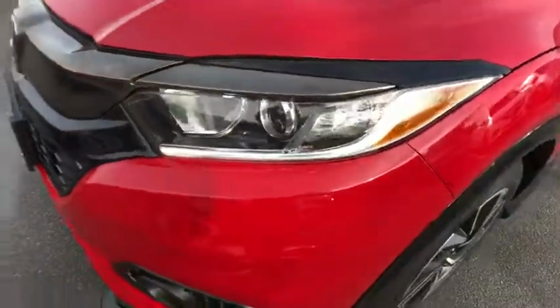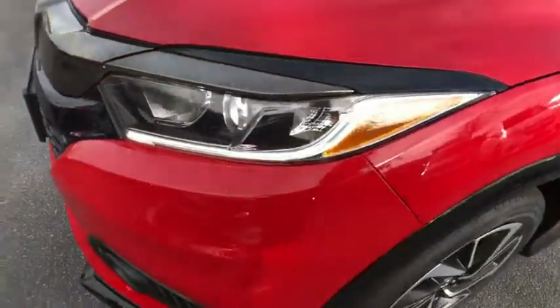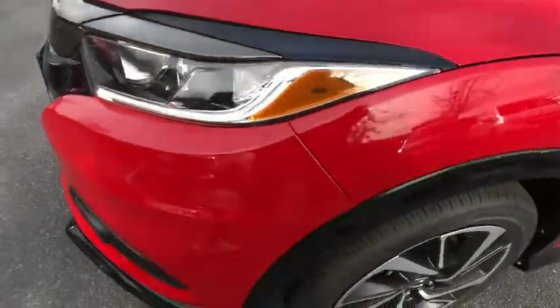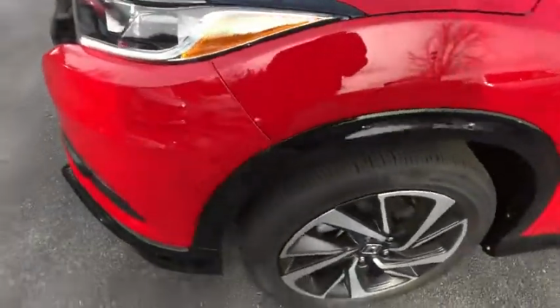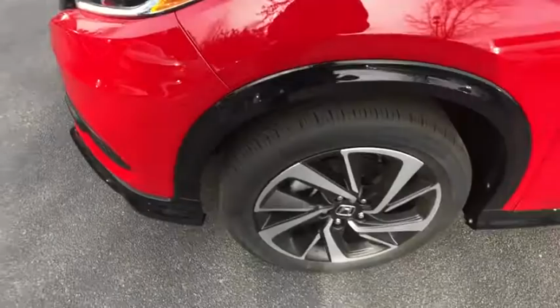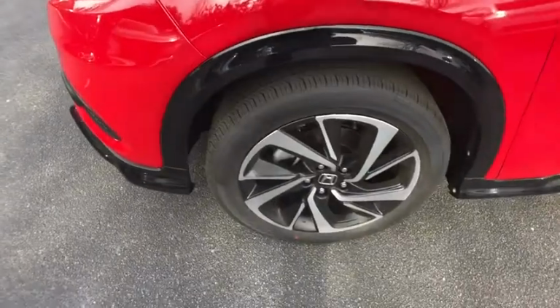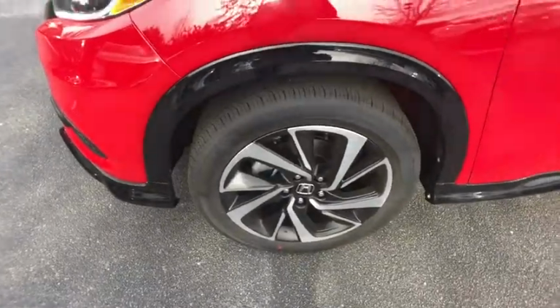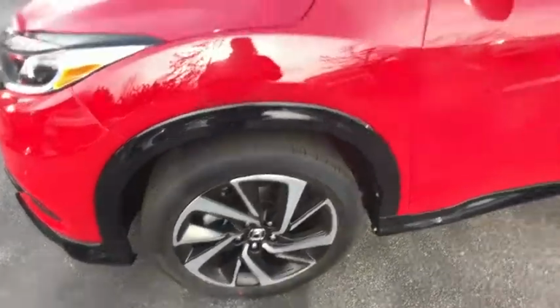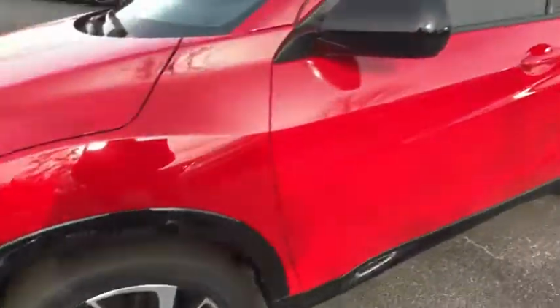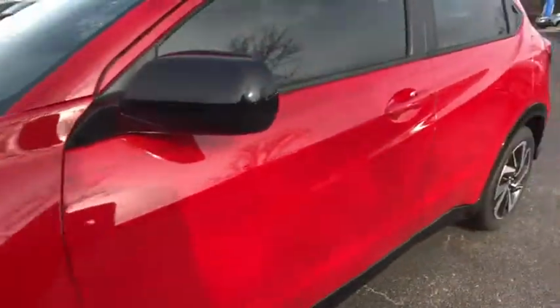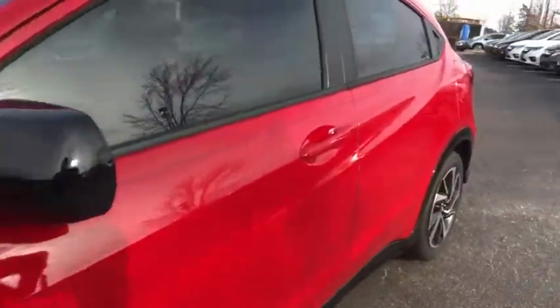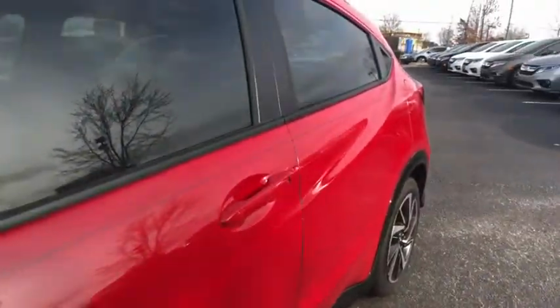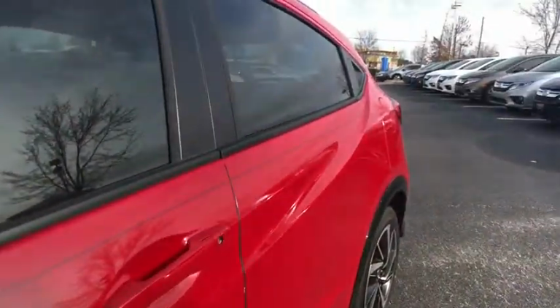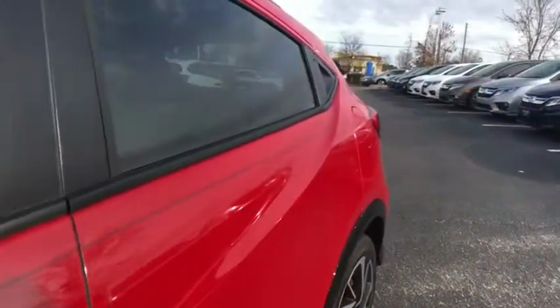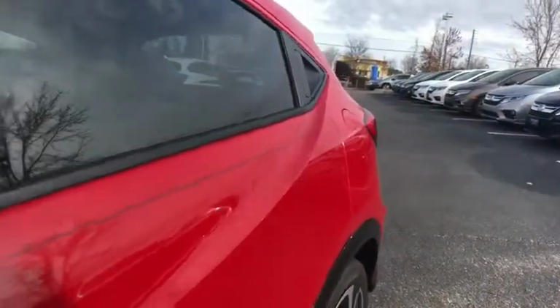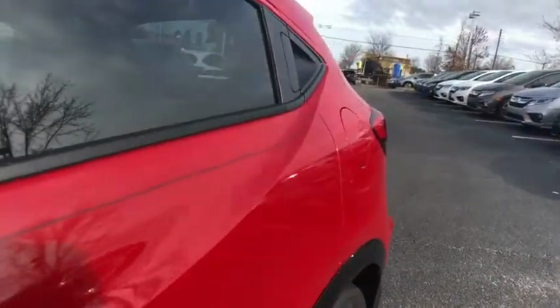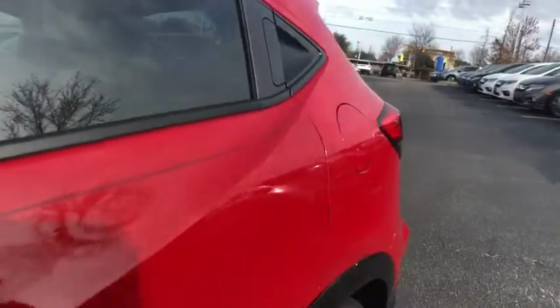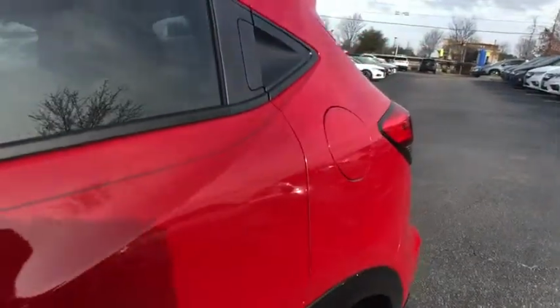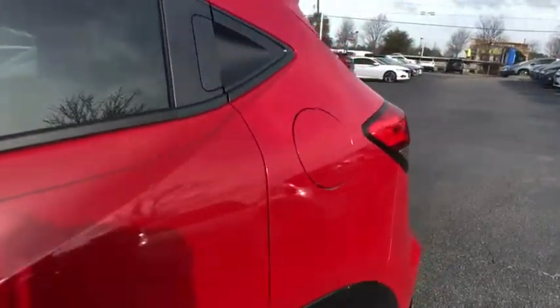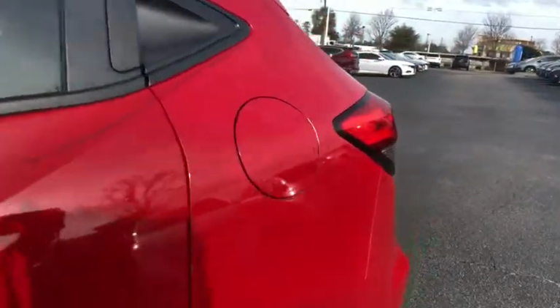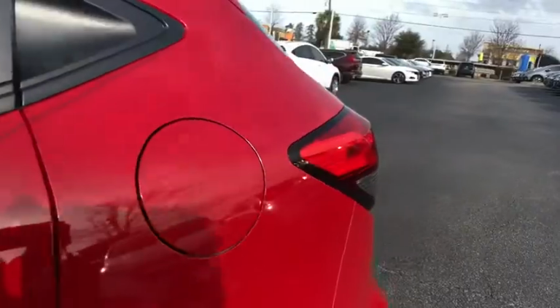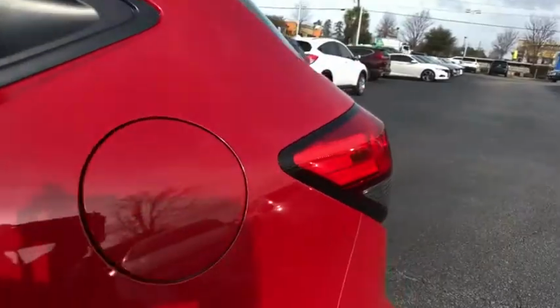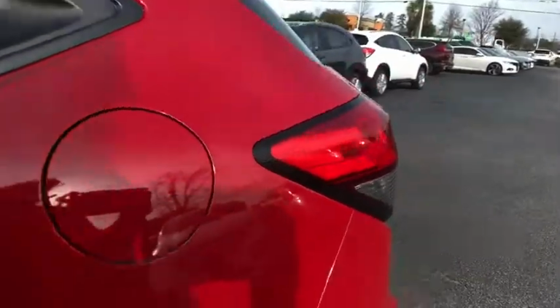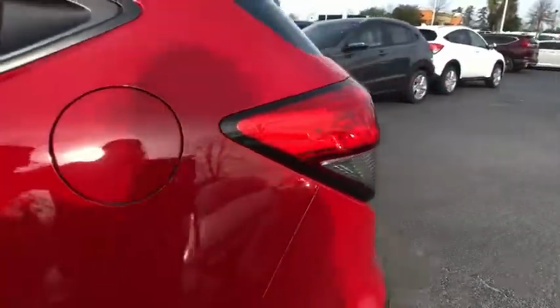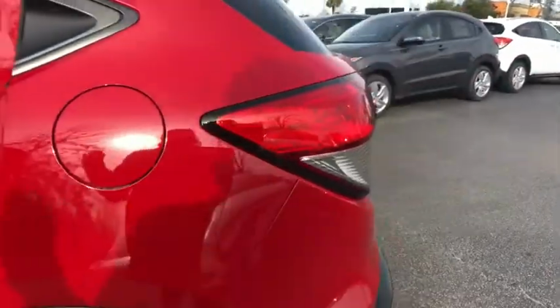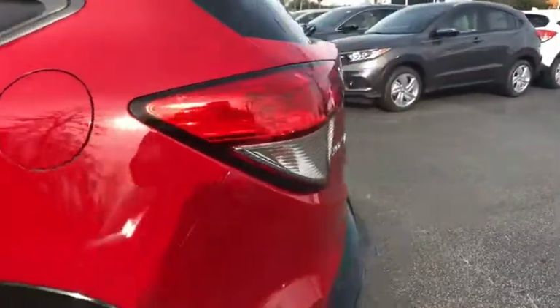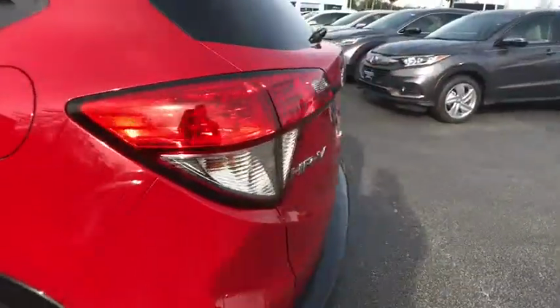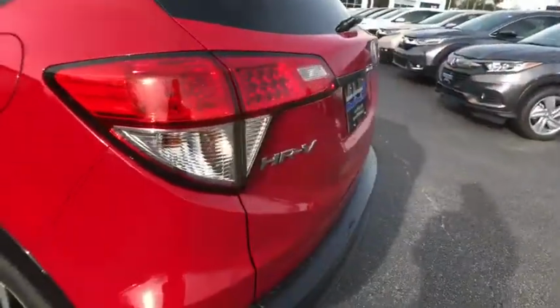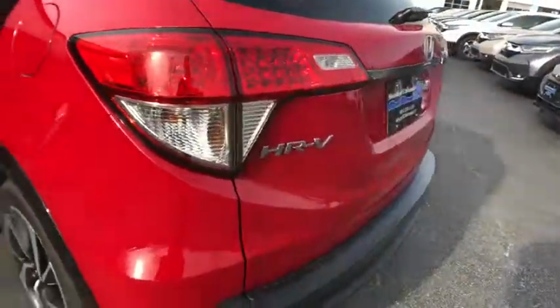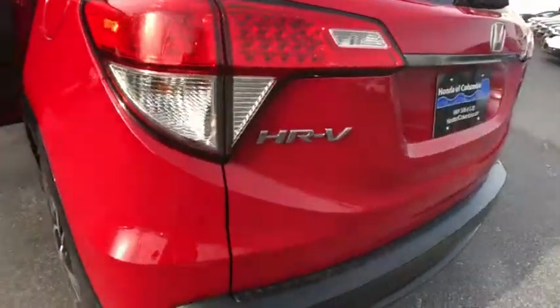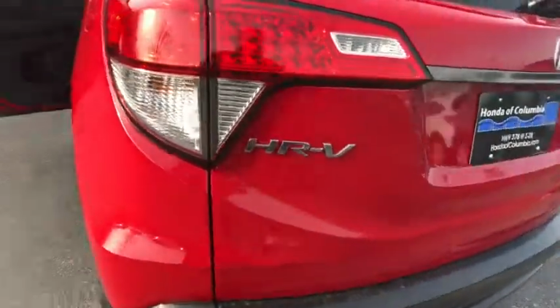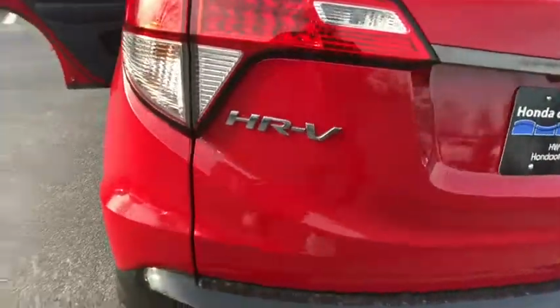Security system, trip computer, tachometer, brake assist, panic alarm, remote keyless entry, tilt steering wheel, rear window wiper, driver vanity mirror, front bucket seats.